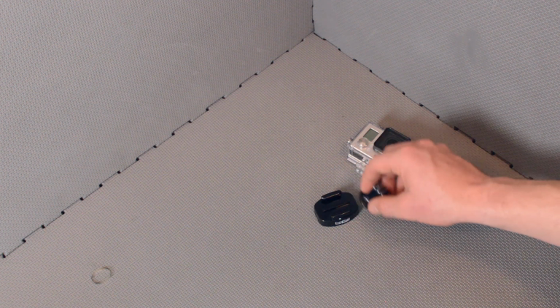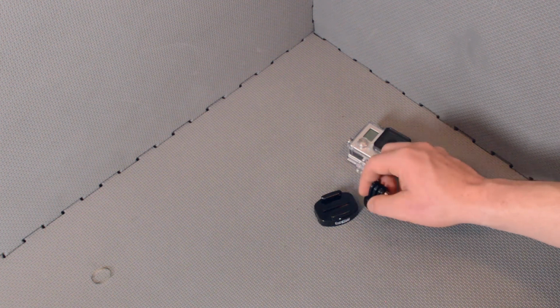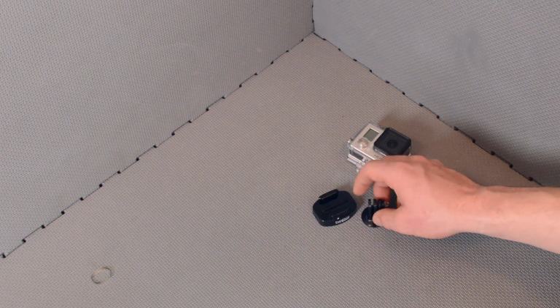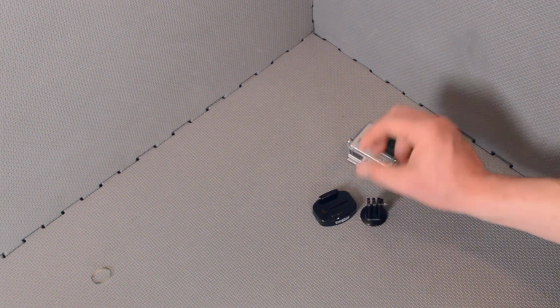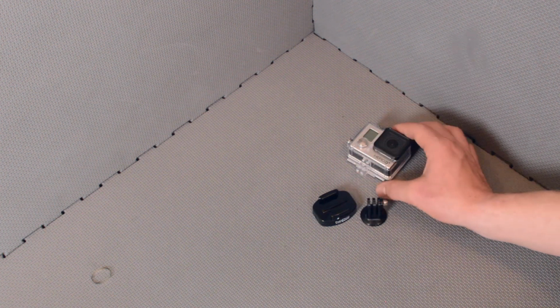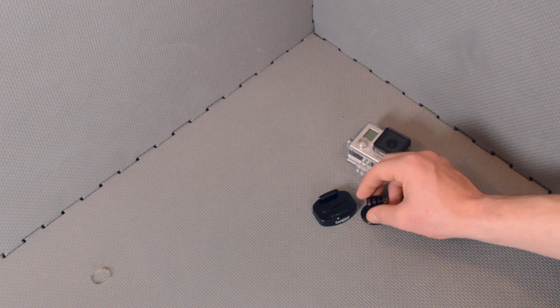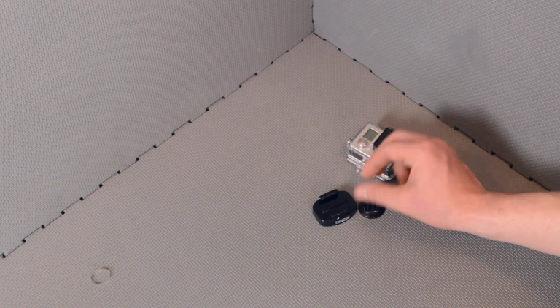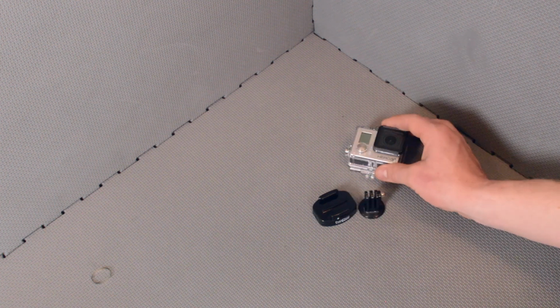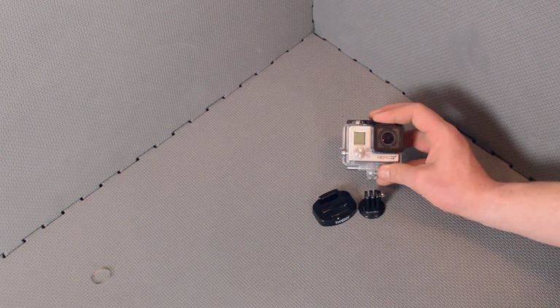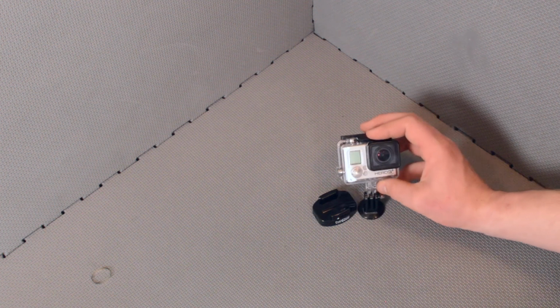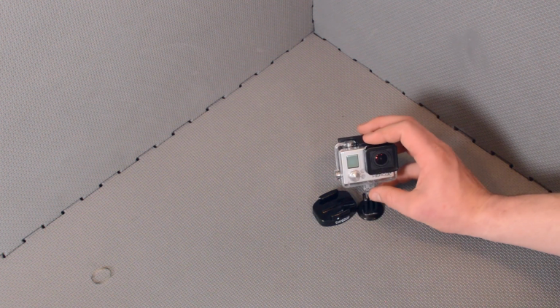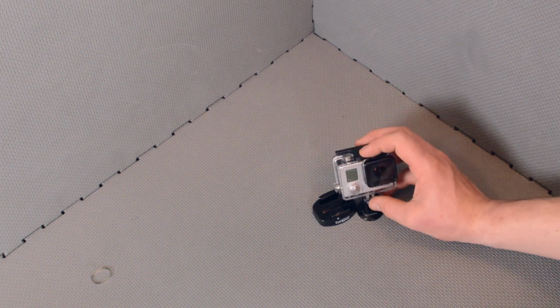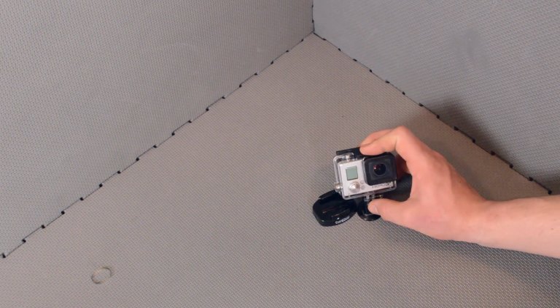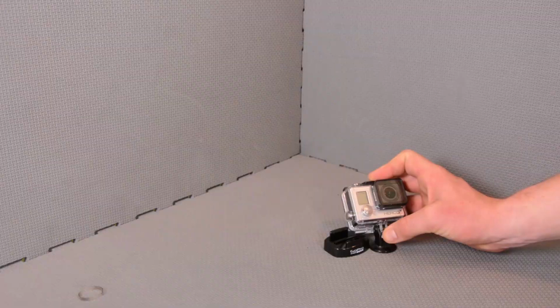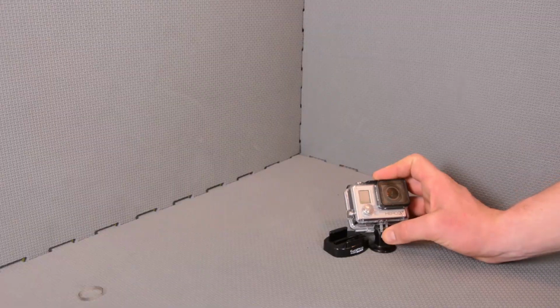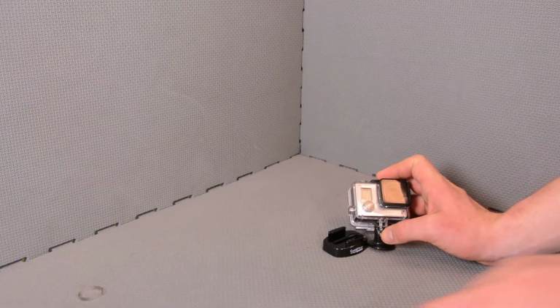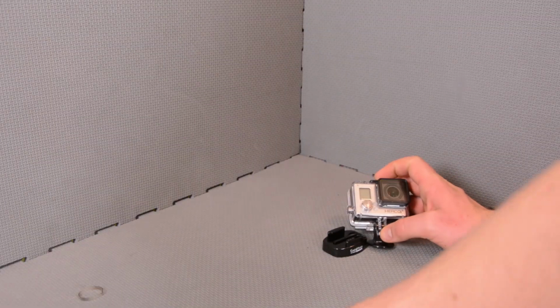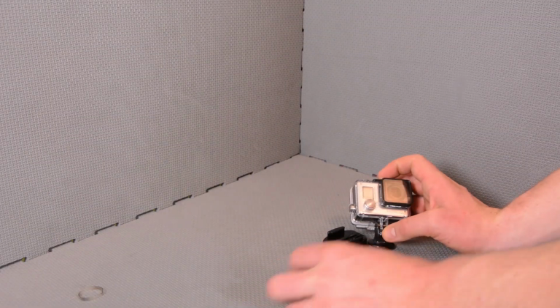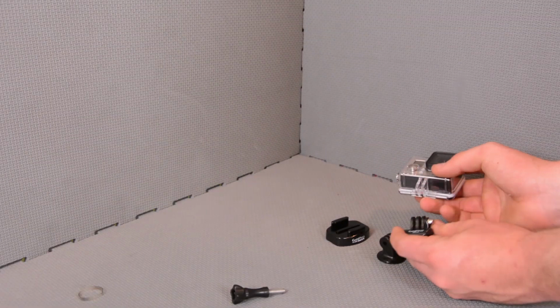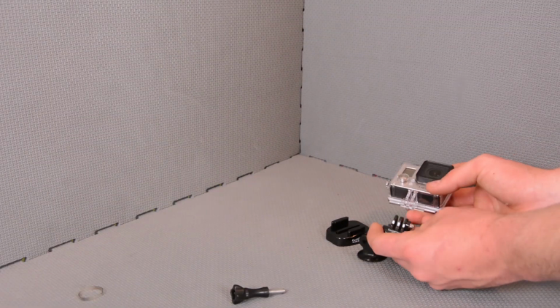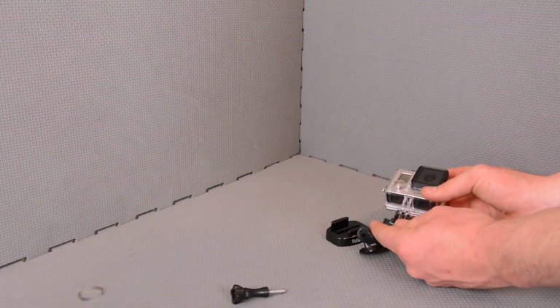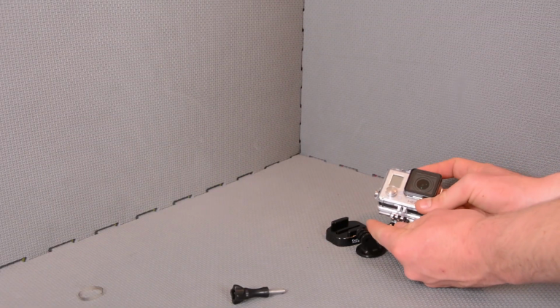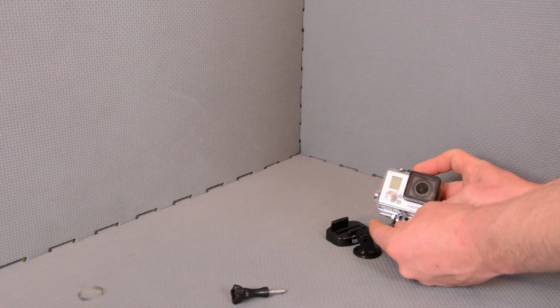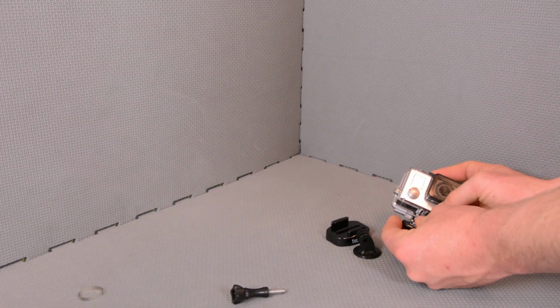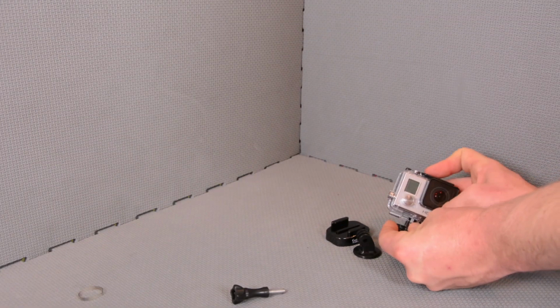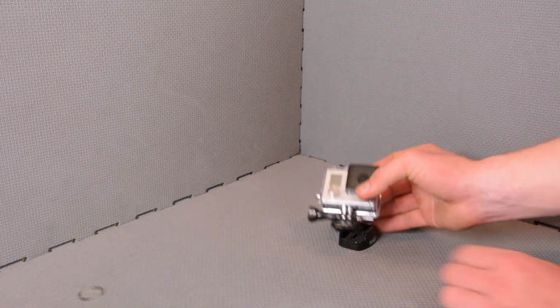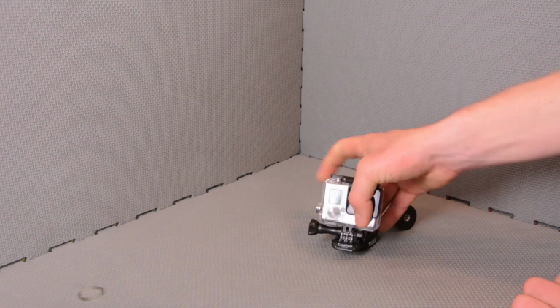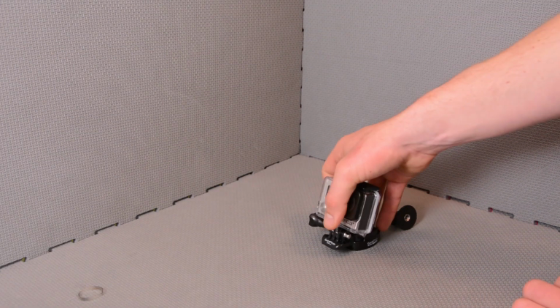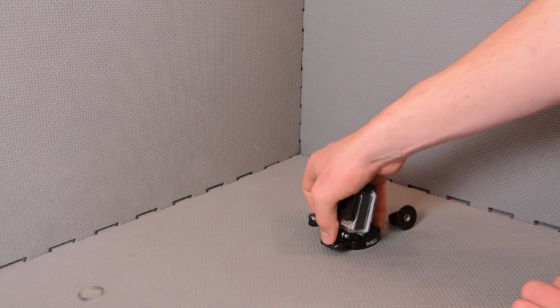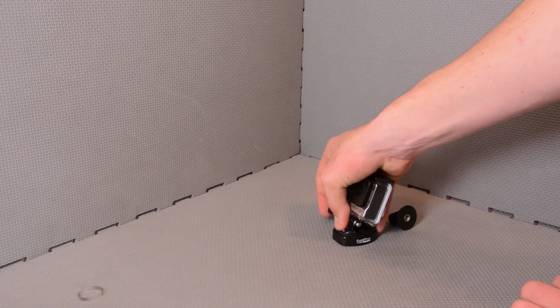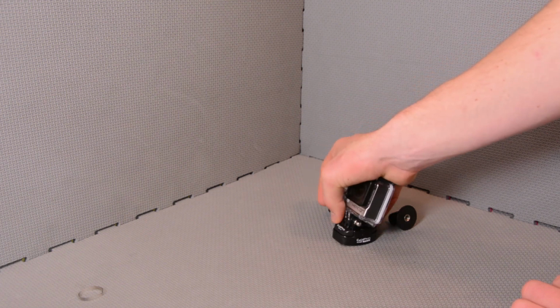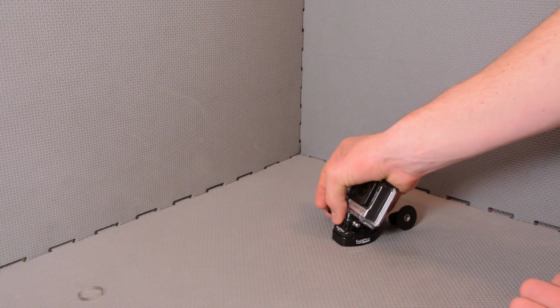With the traditional GoPro tripod mount, we would just slide our camera into the base and then mount. With this new one we need our buckle mount first and then we can mount onto the tripod mount.